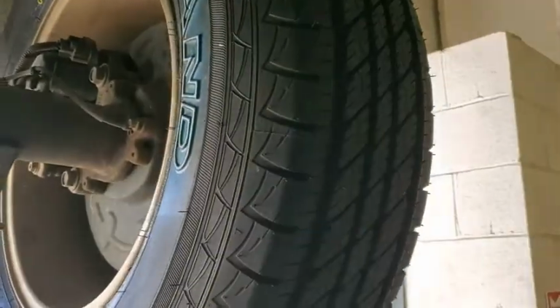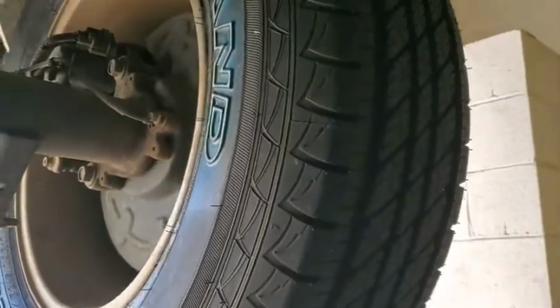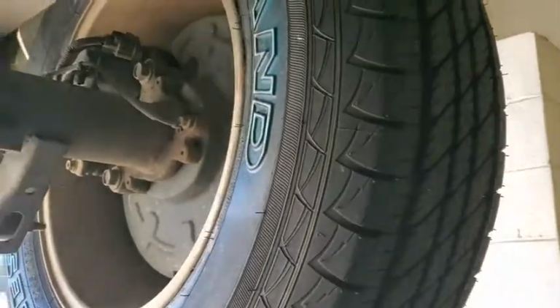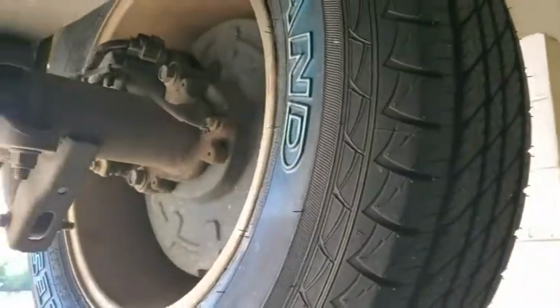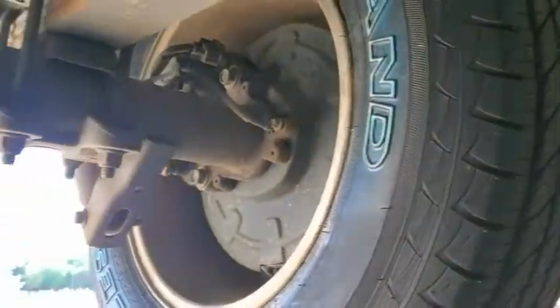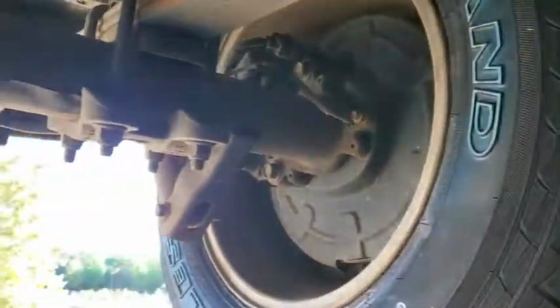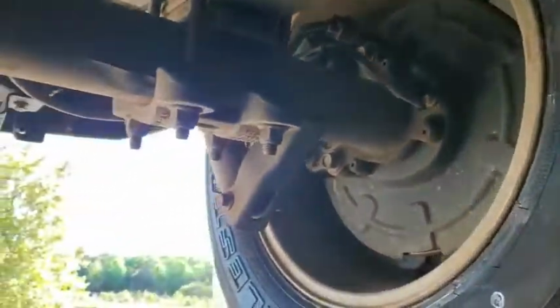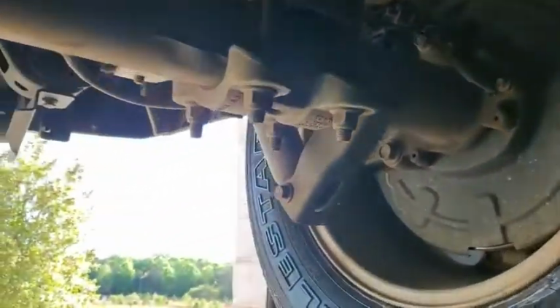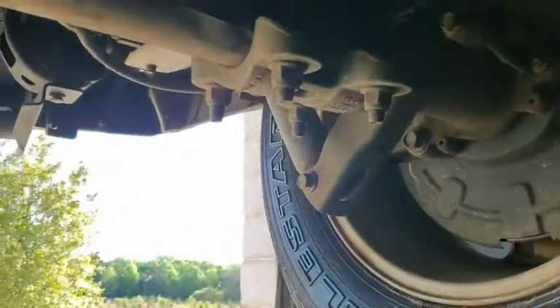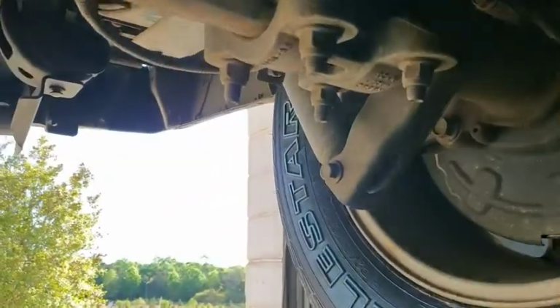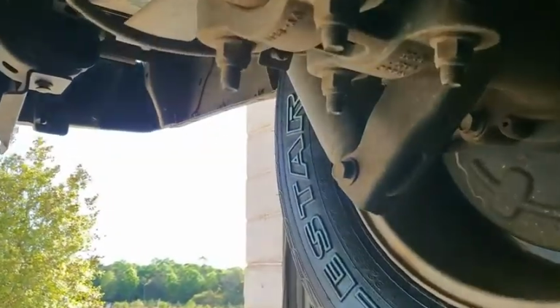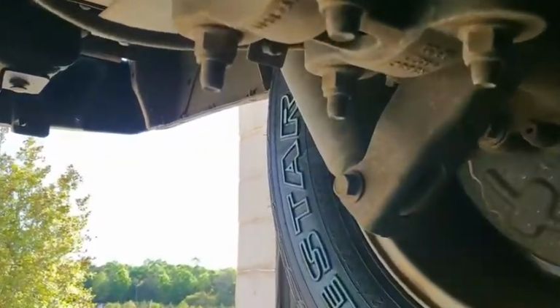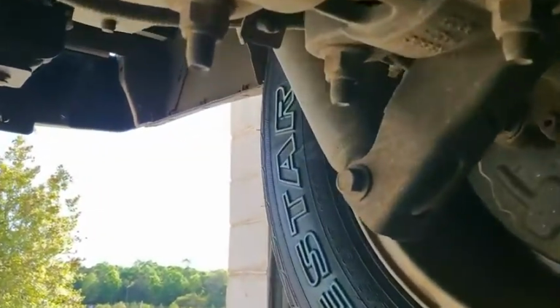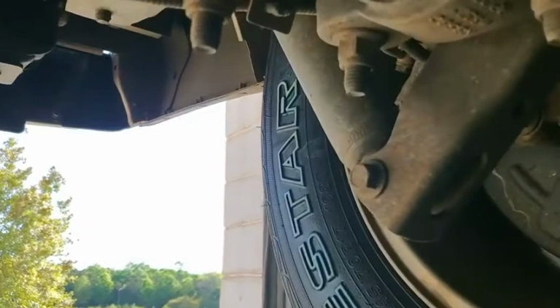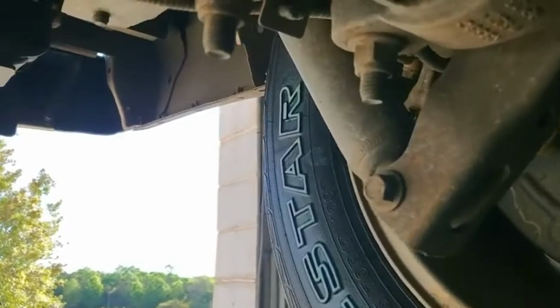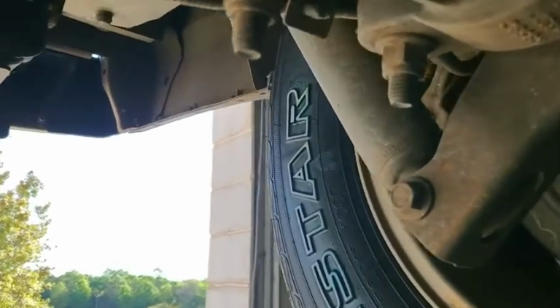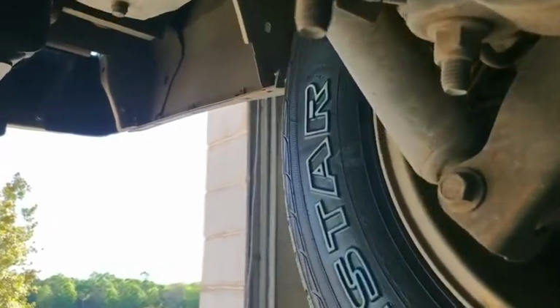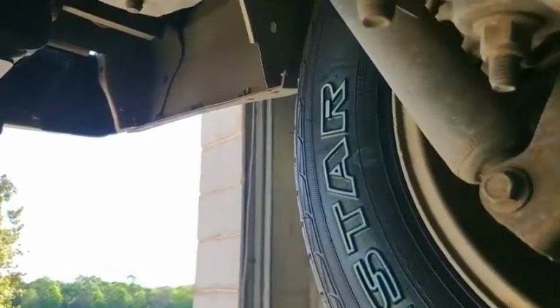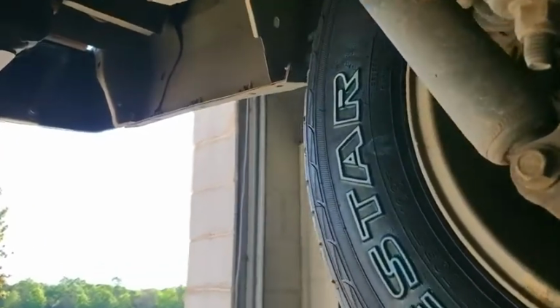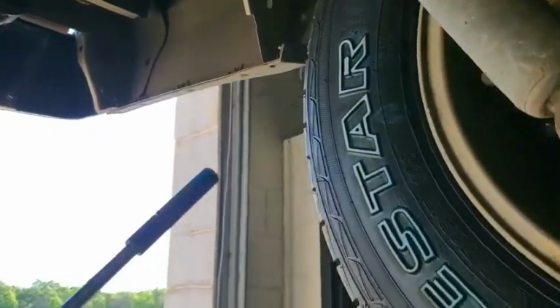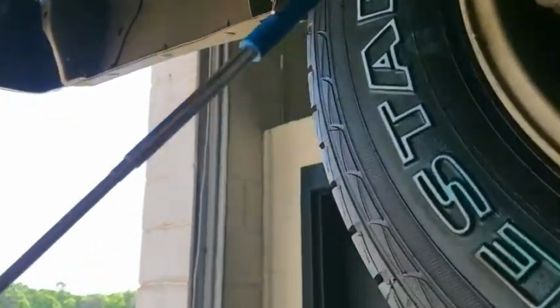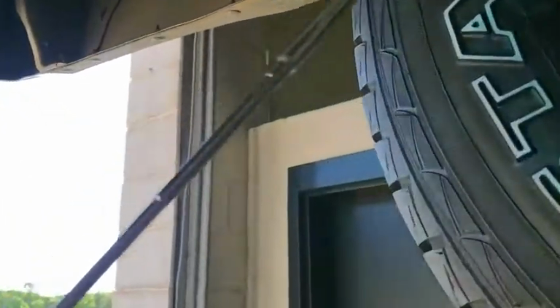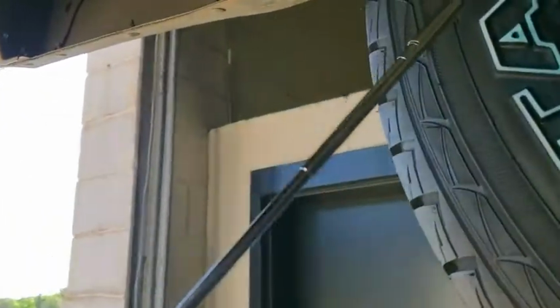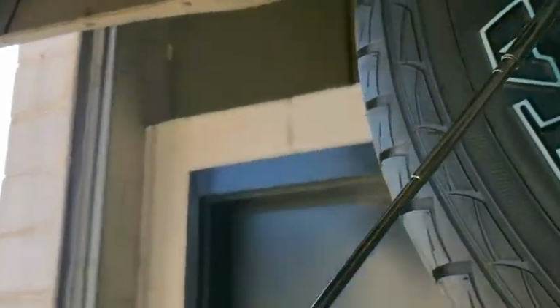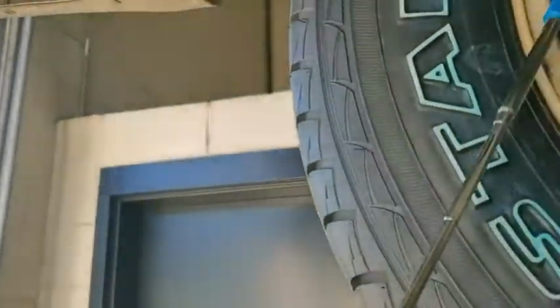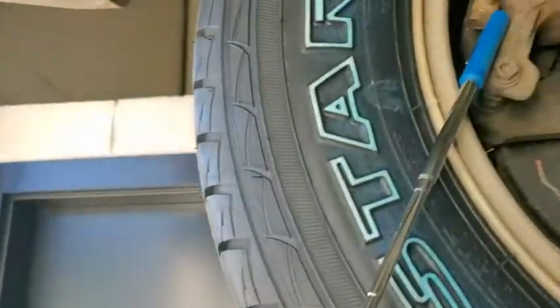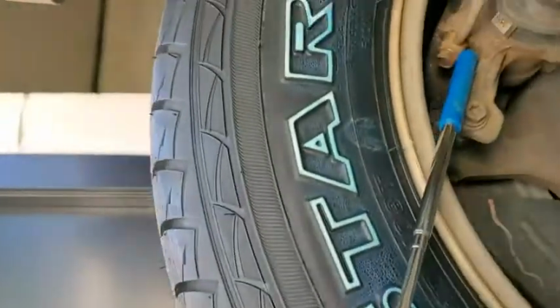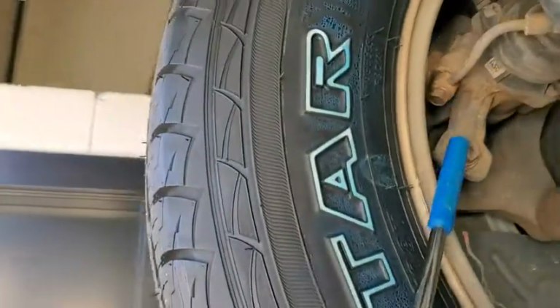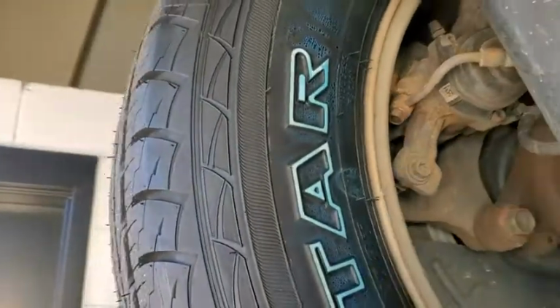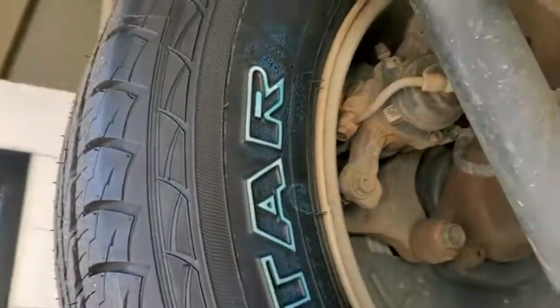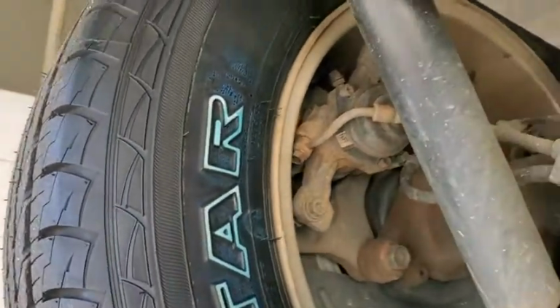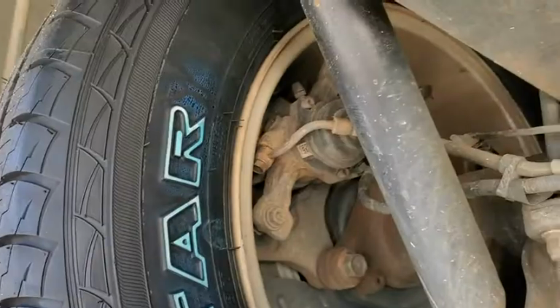Got a brand new set of tires all the way around. Rear pads were at seven millimeters also.